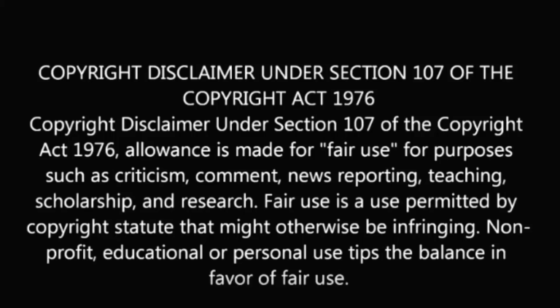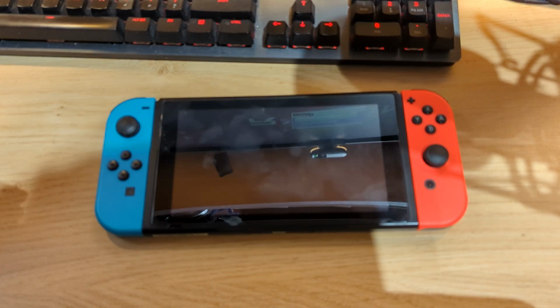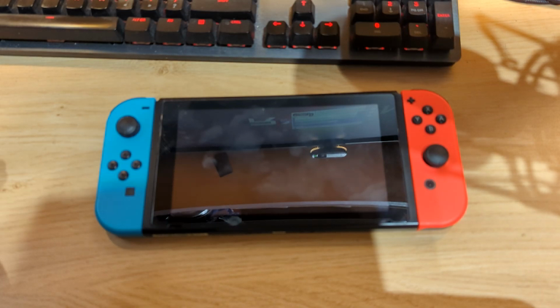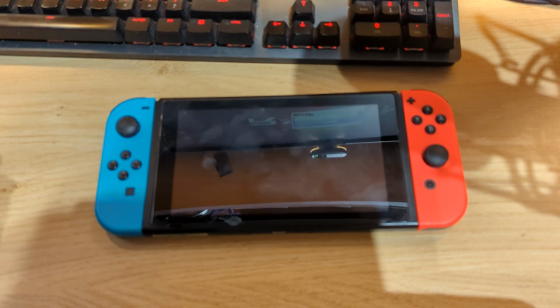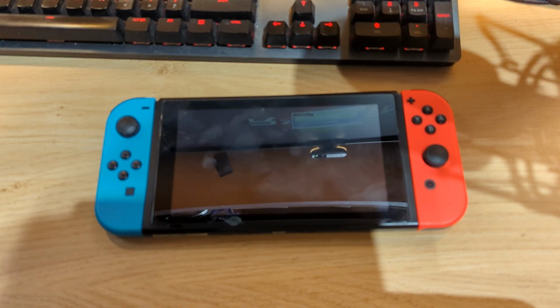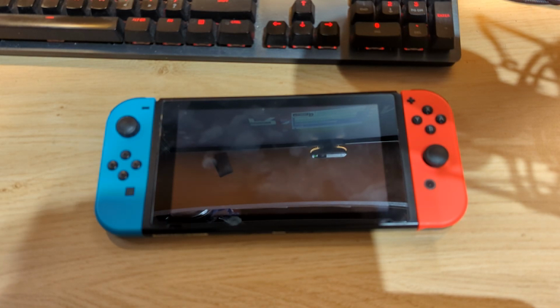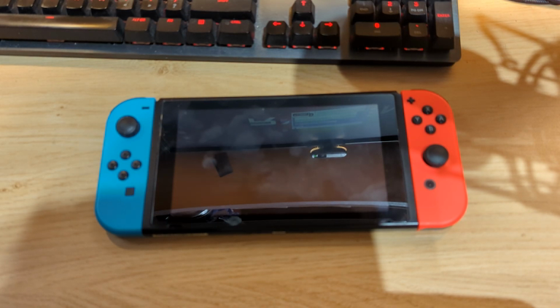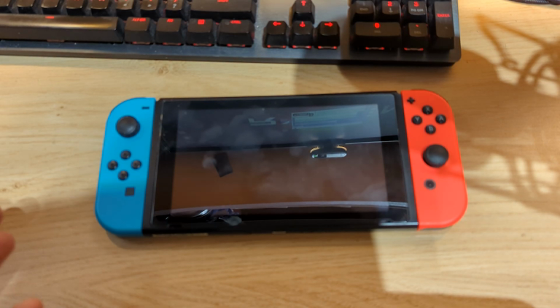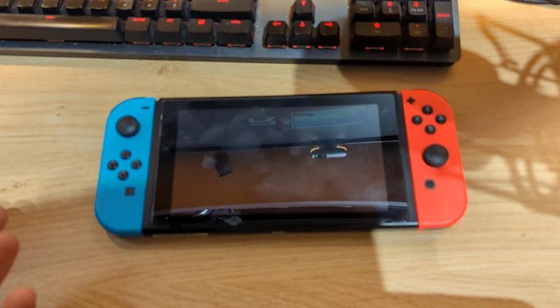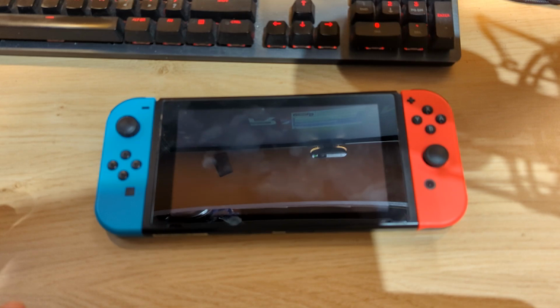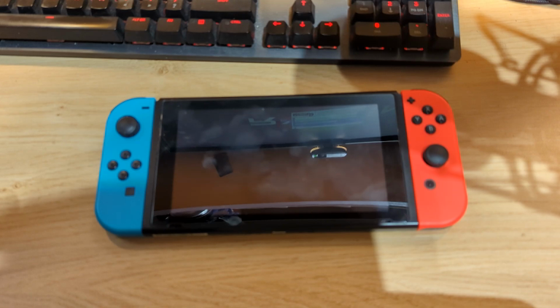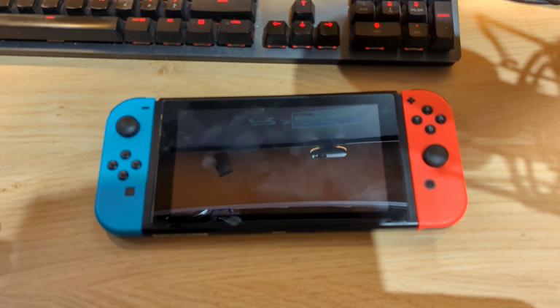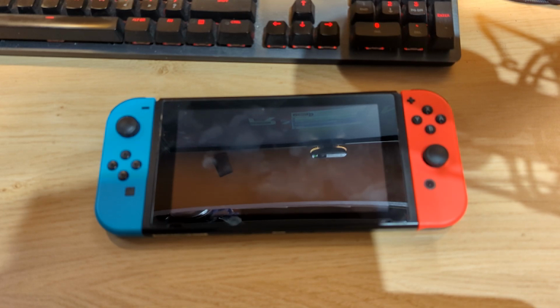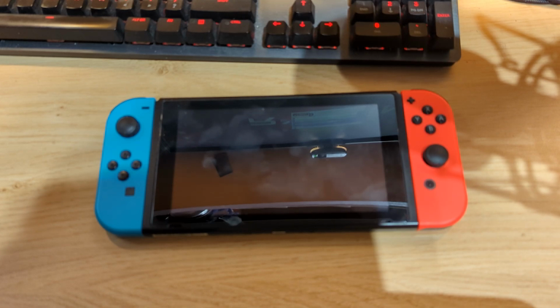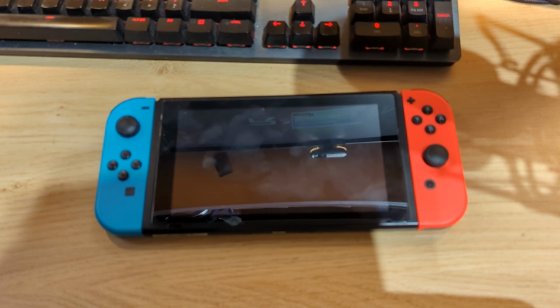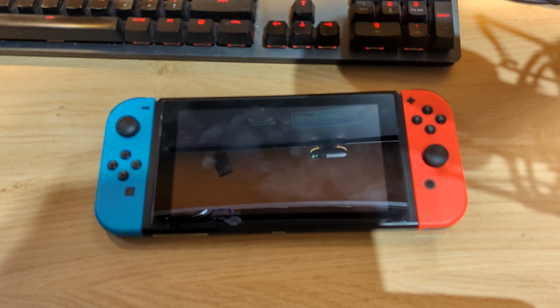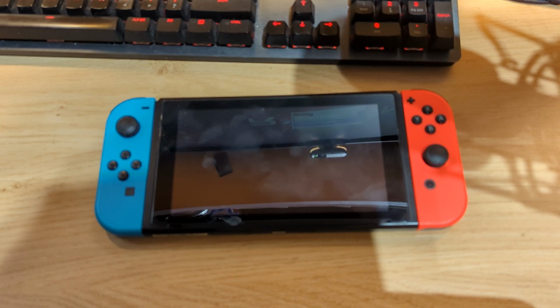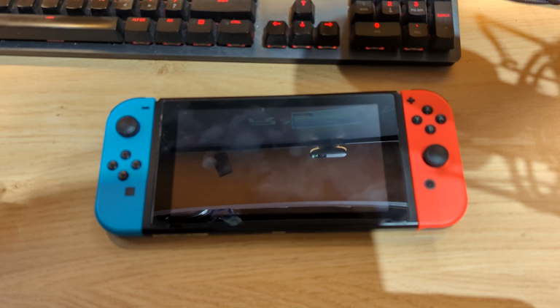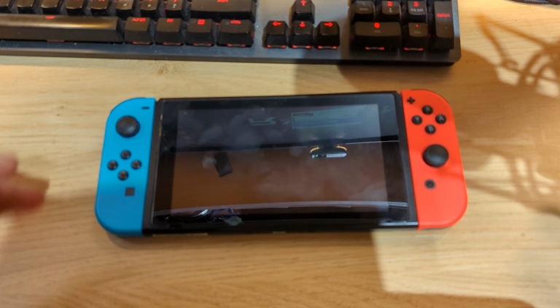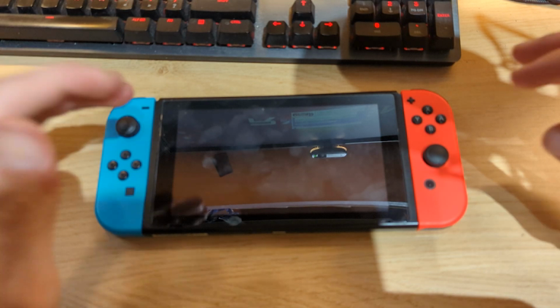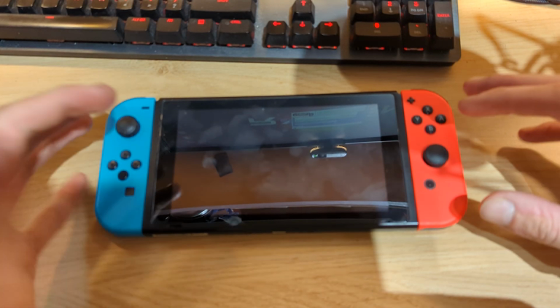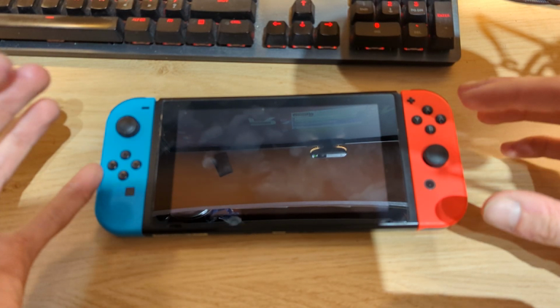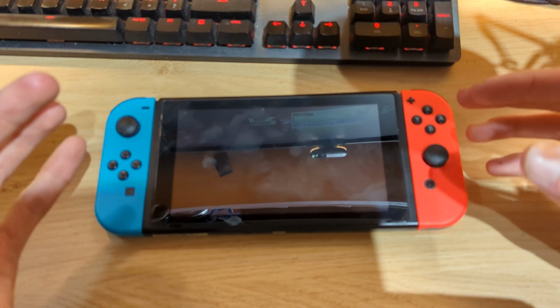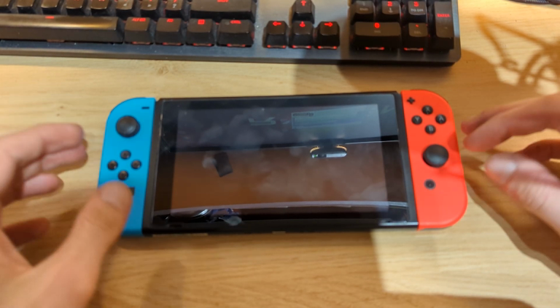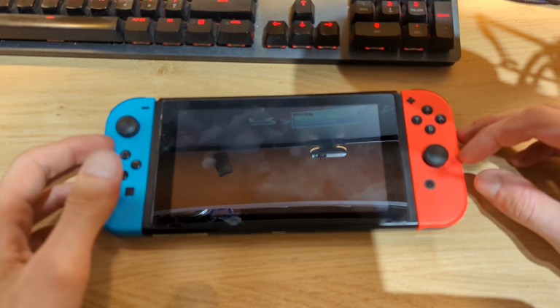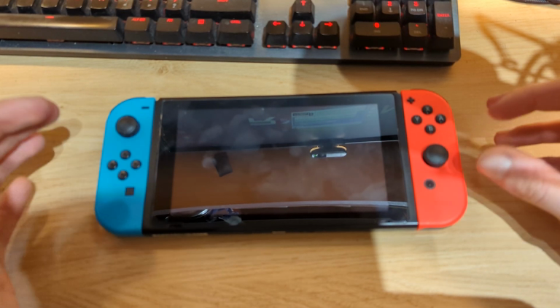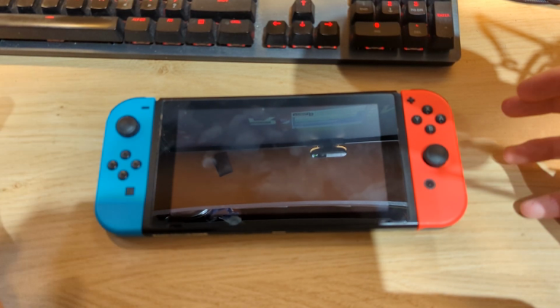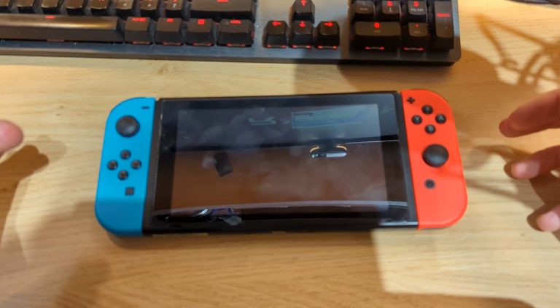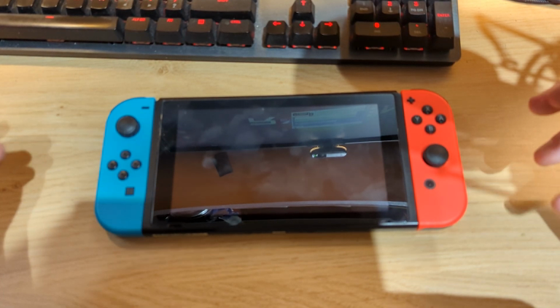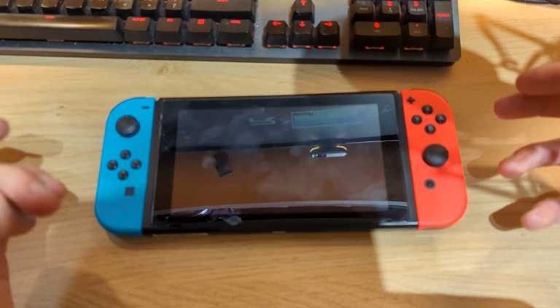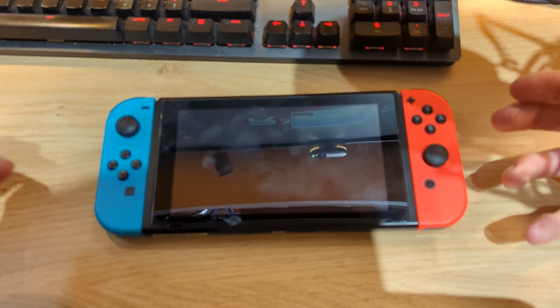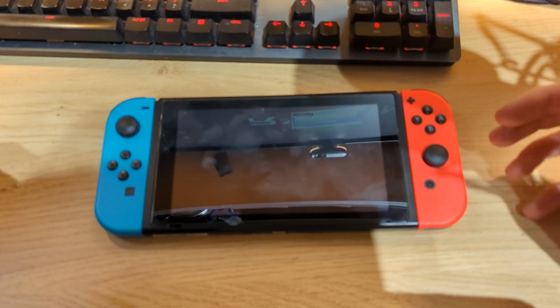Hi everyone, Navigil Tech here, and today I would like to show you a very short video on how you can fix a Nintendo Switch that's stuck in a boot loop.